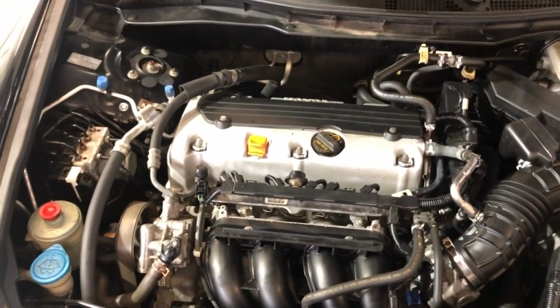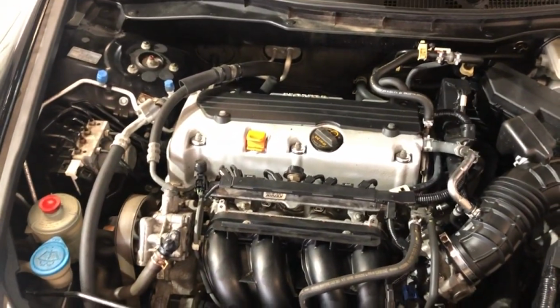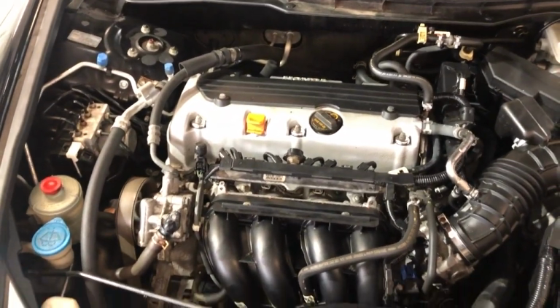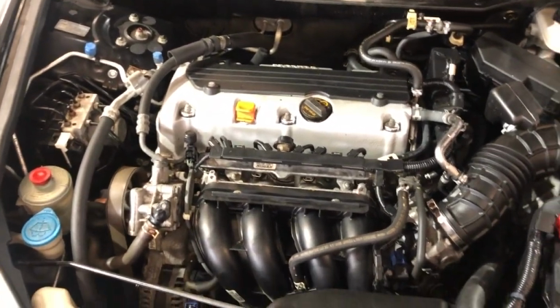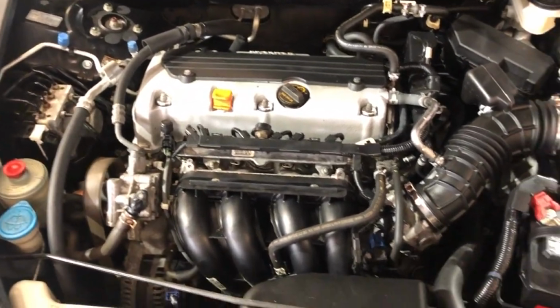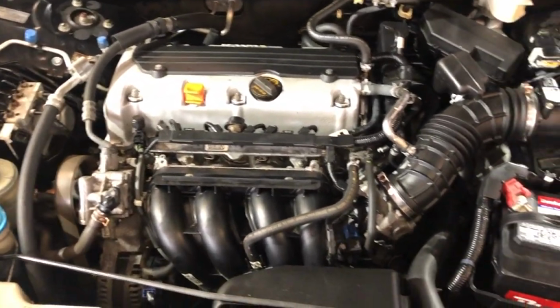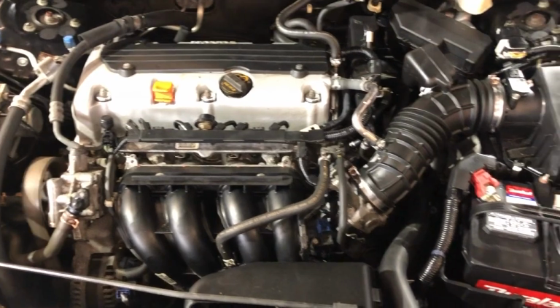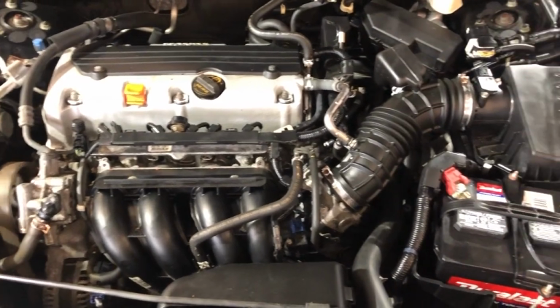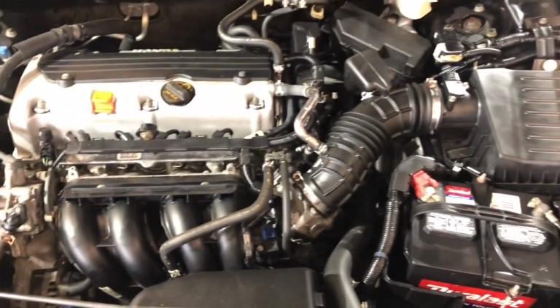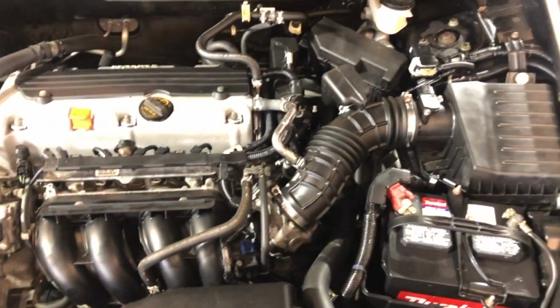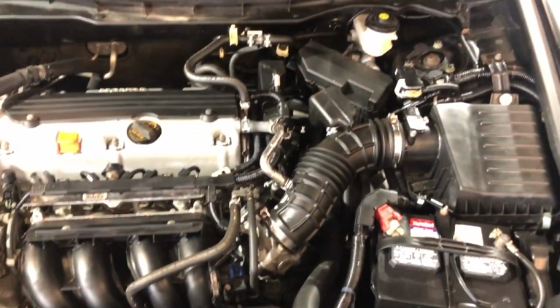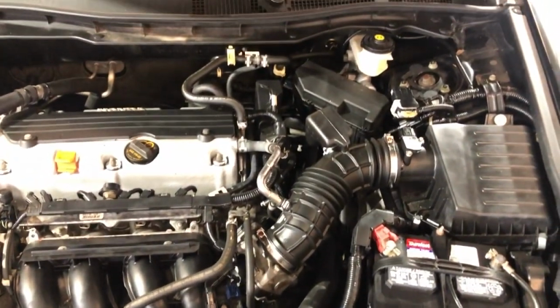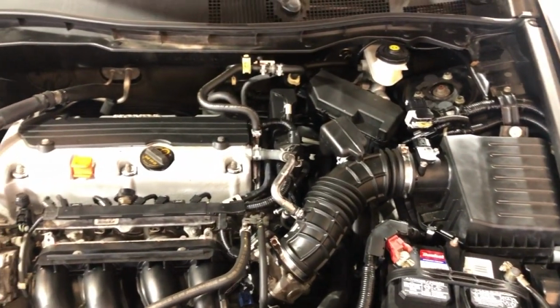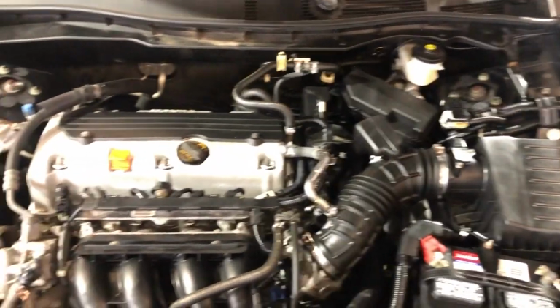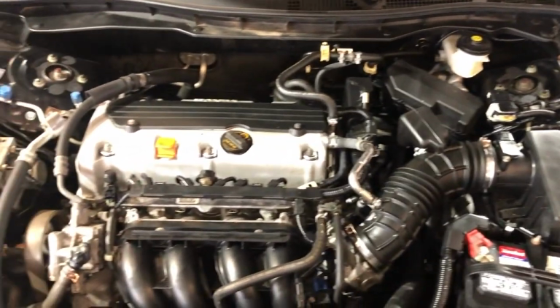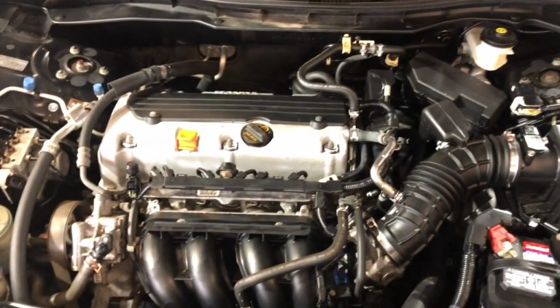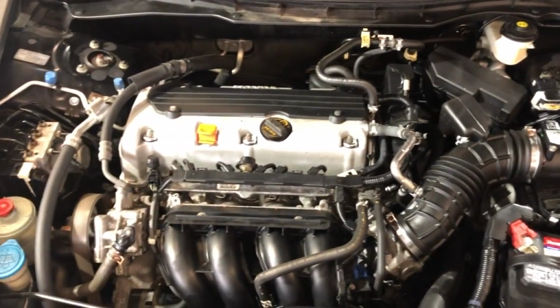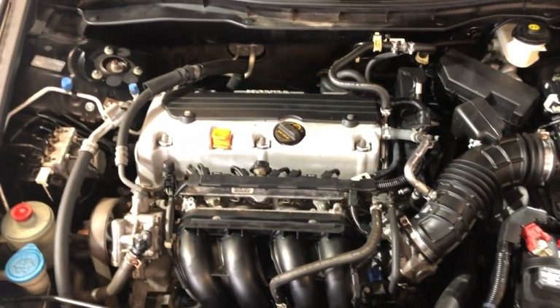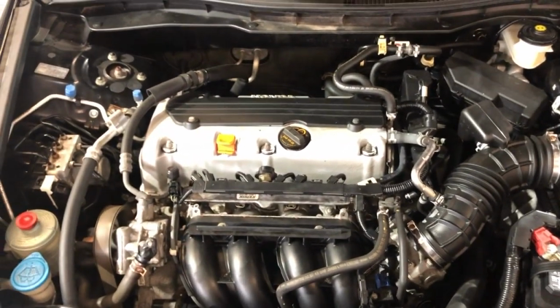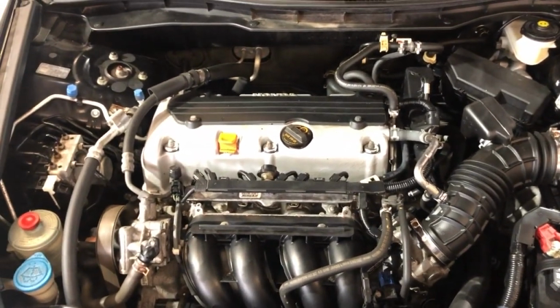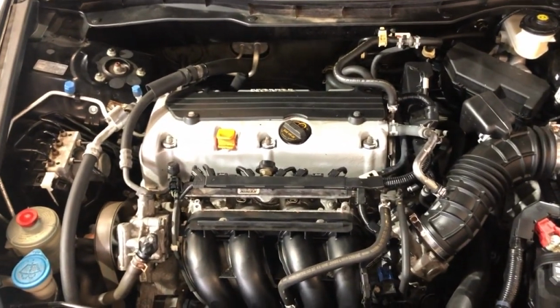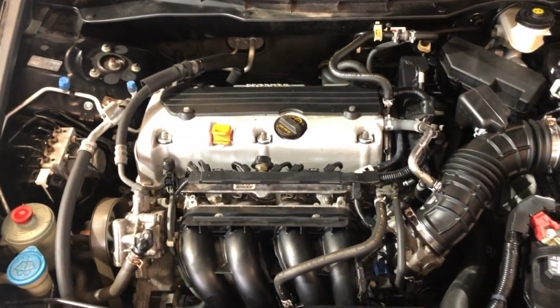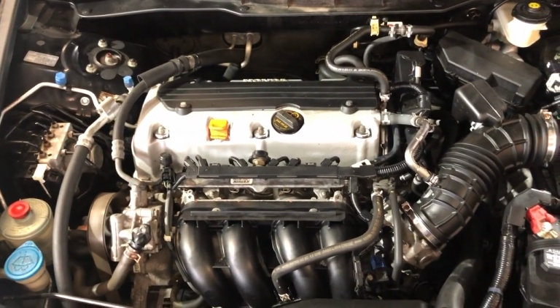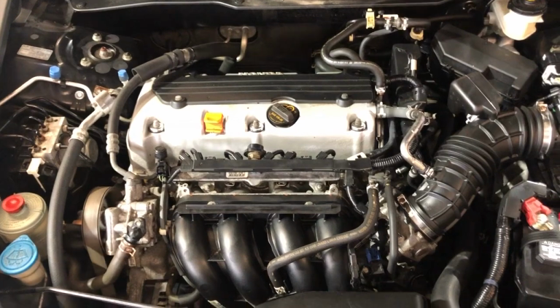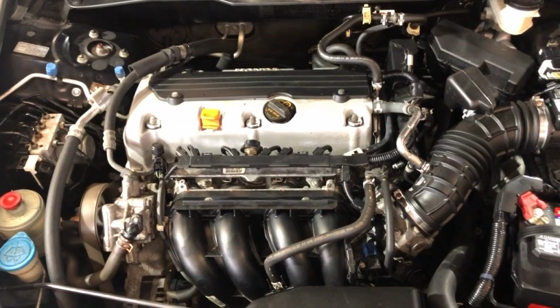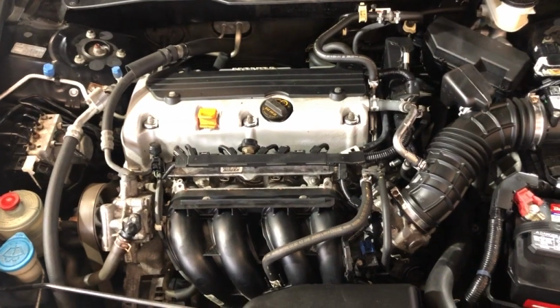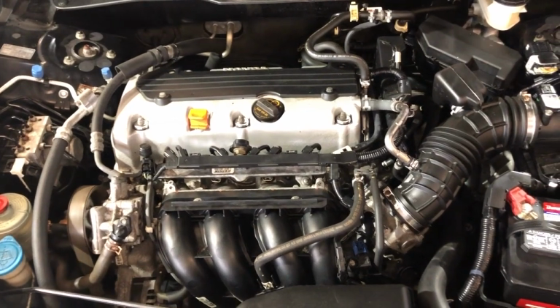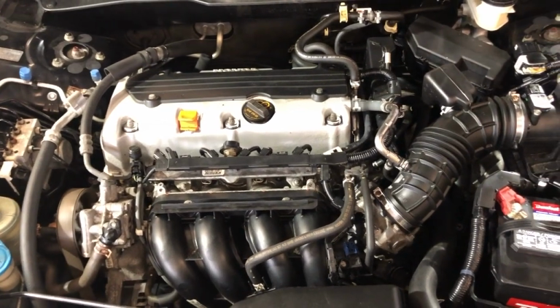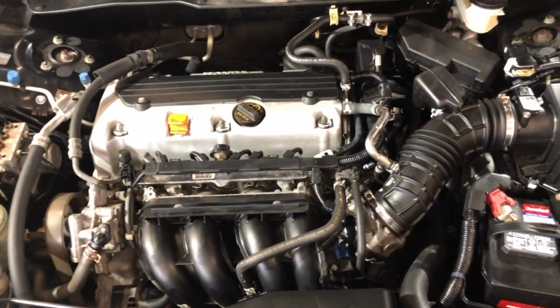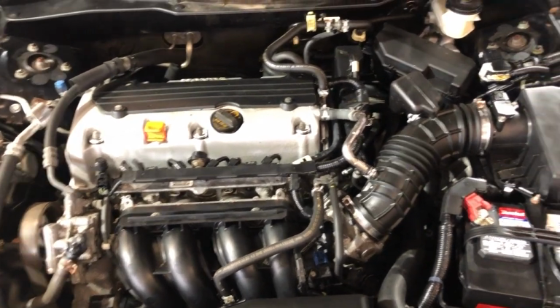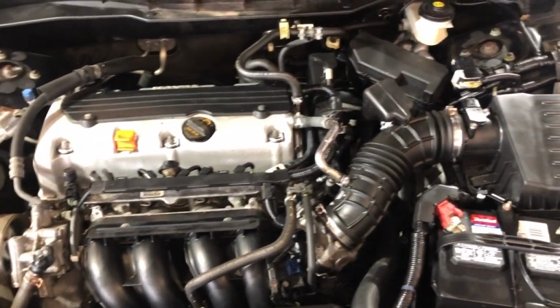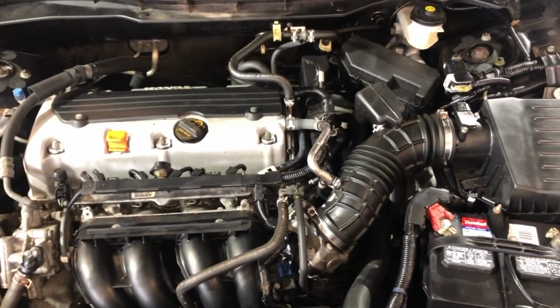As I said, four-cylinder gas saver. Low miles for the year — just 106K. Clean Carfax, no accidents. Front row ready, detailed, inspected.